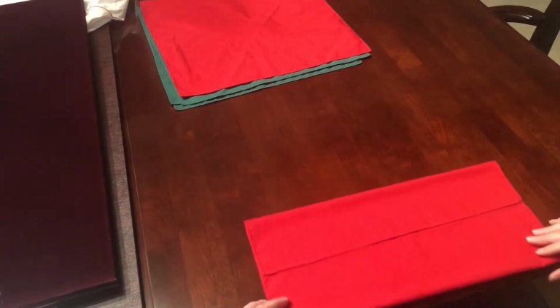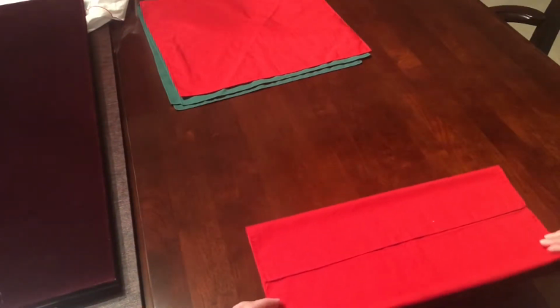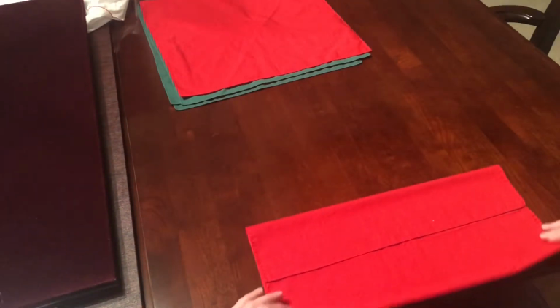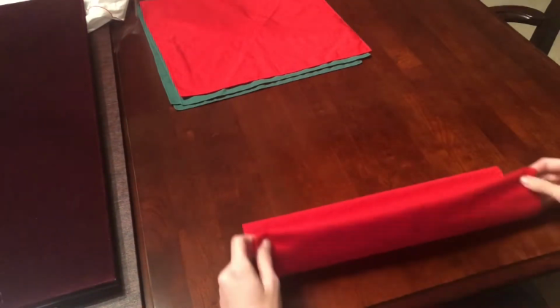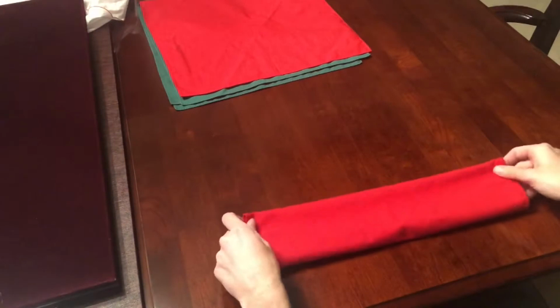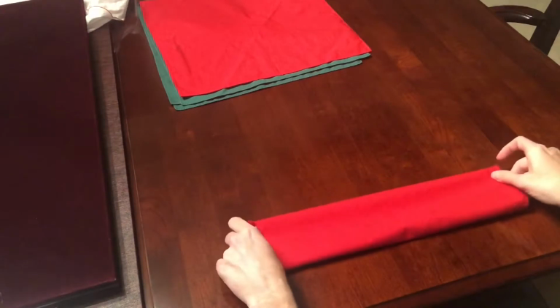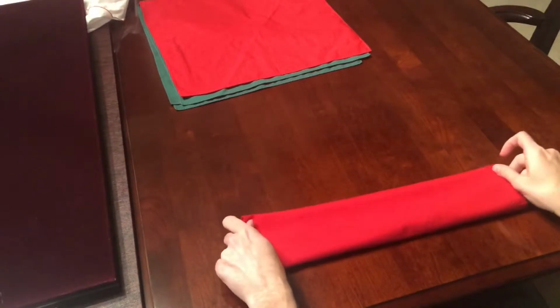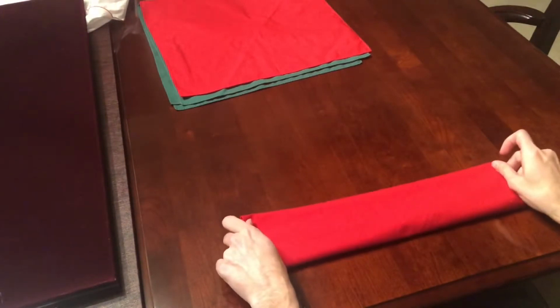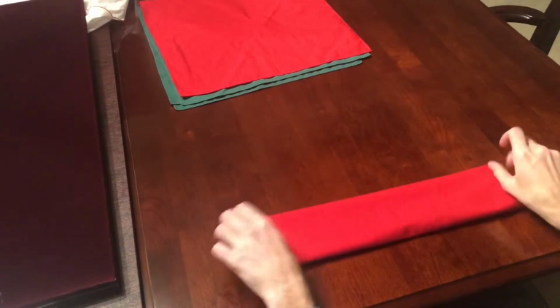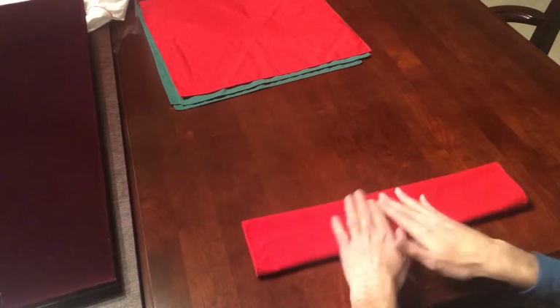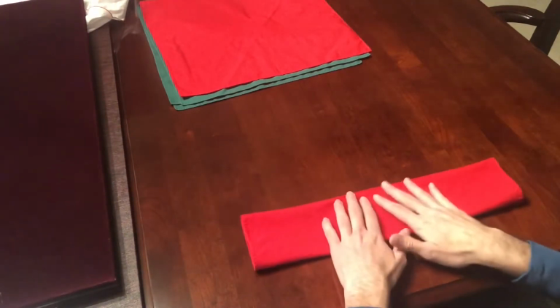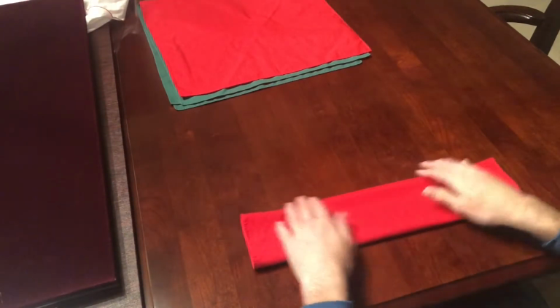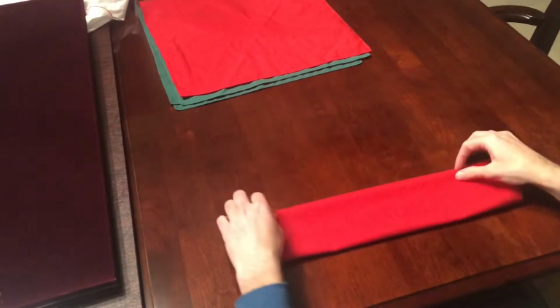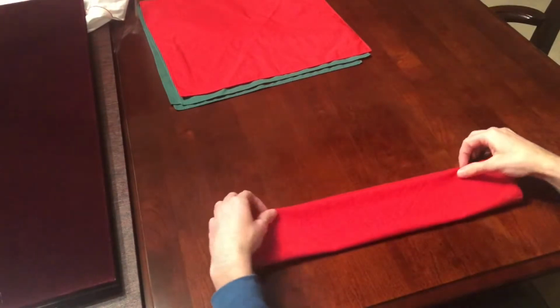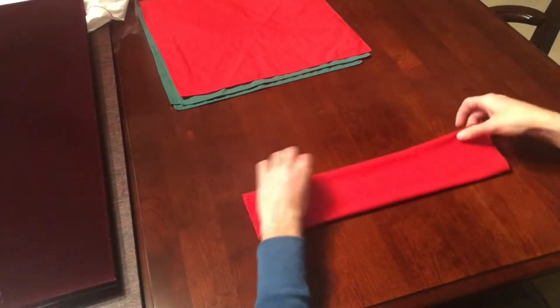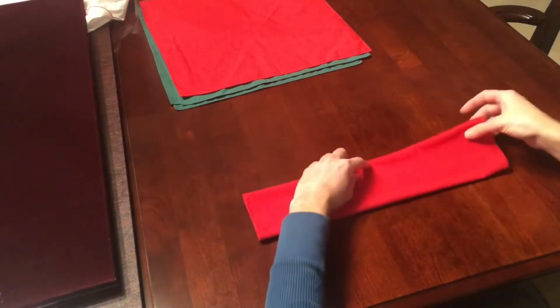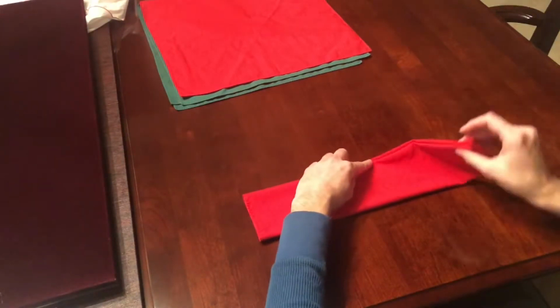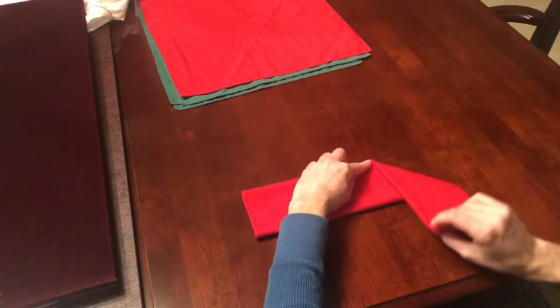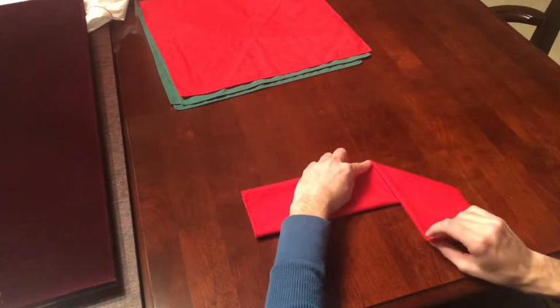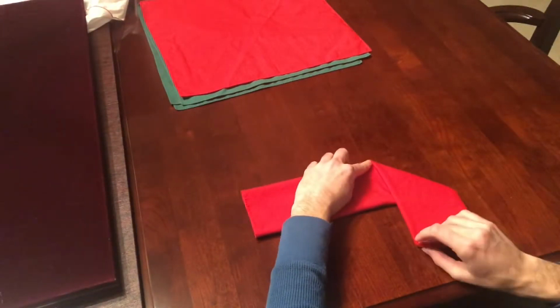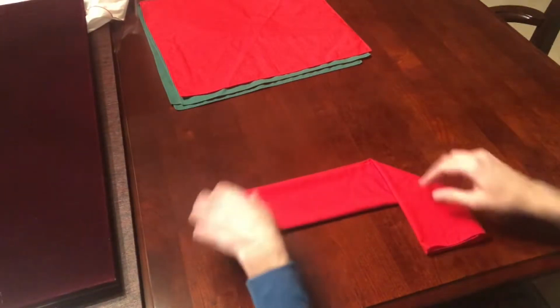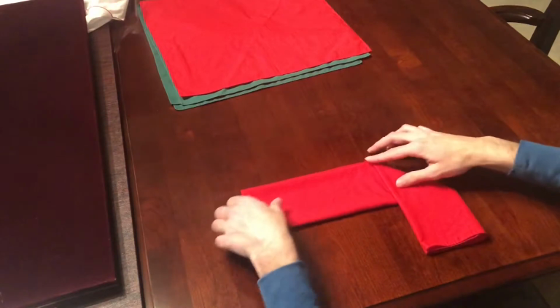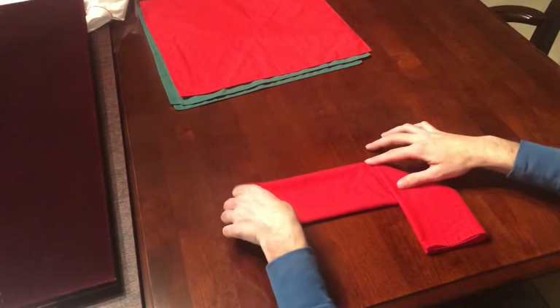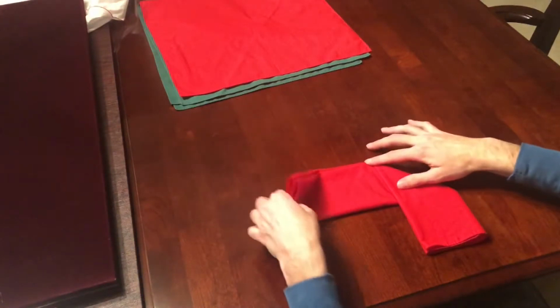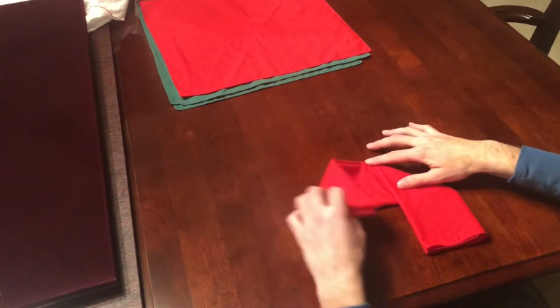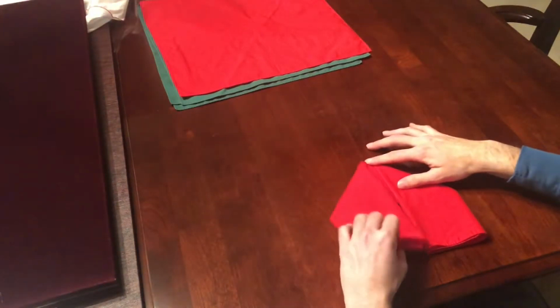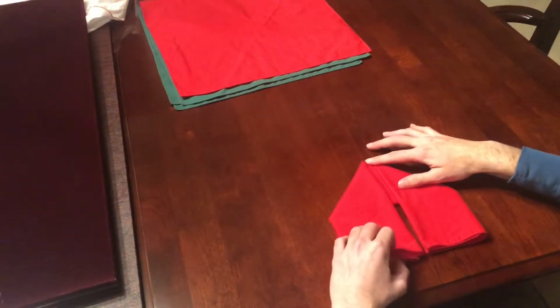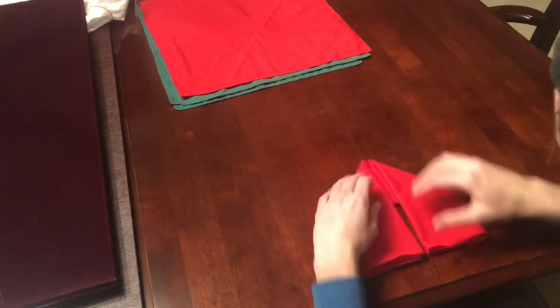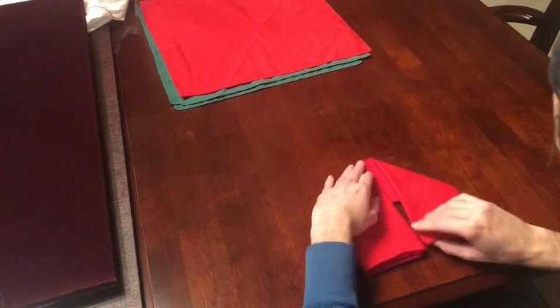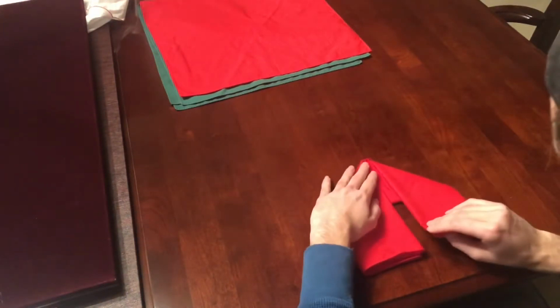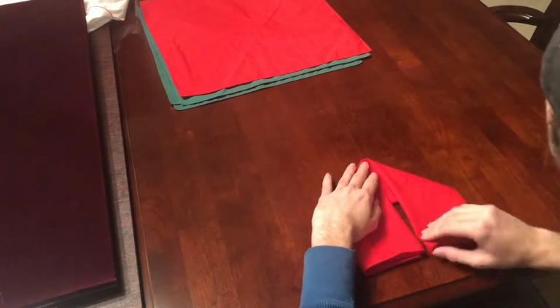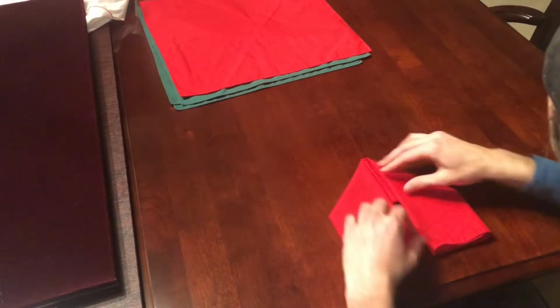Then you're going to fold it in half towards the top so the crease faces you. Next you're going to put one finger in the middle and fold both edges down towards the center, making sure they're about the same length.